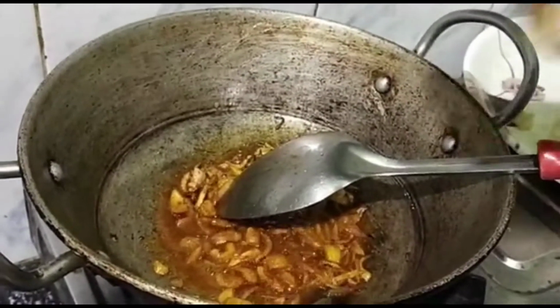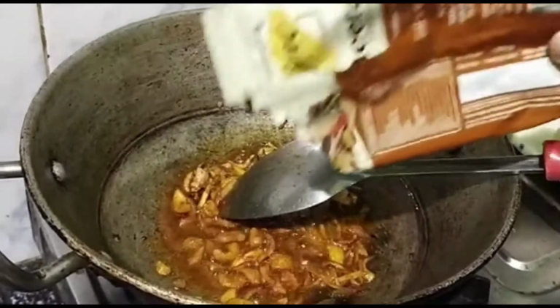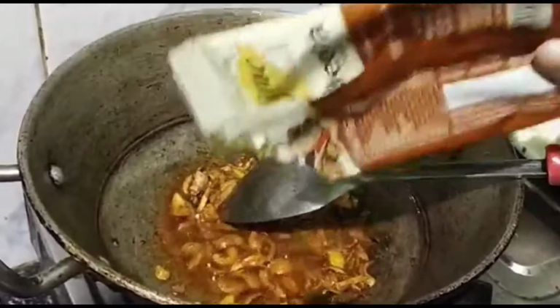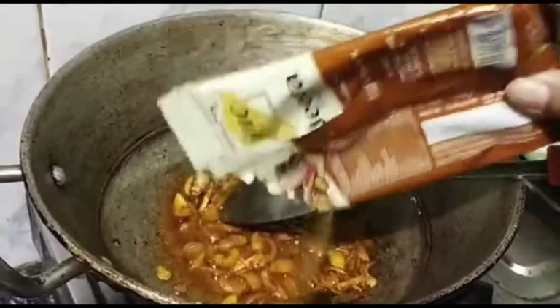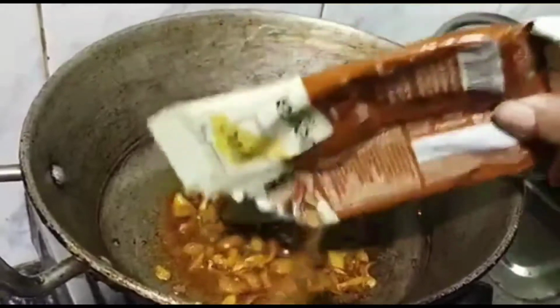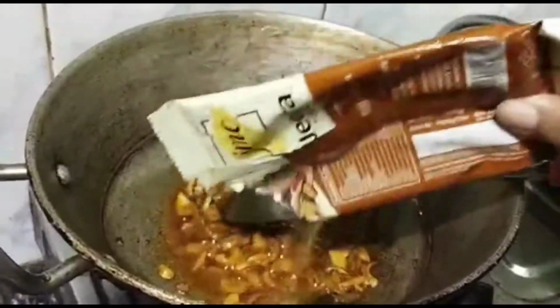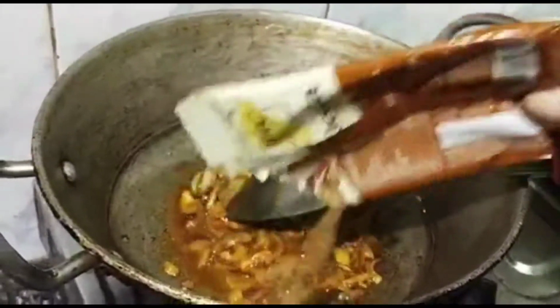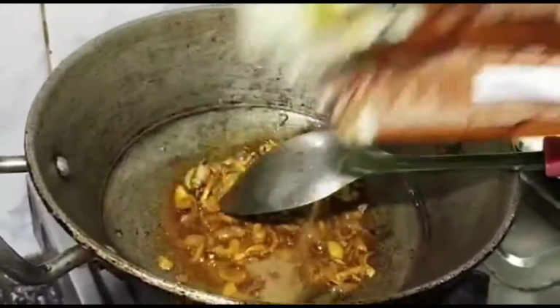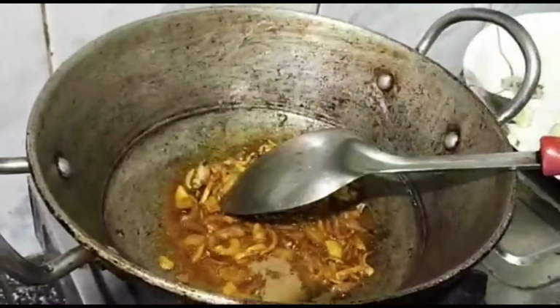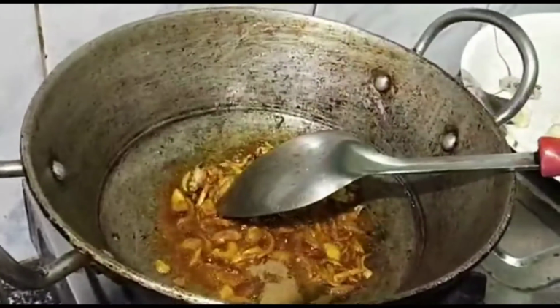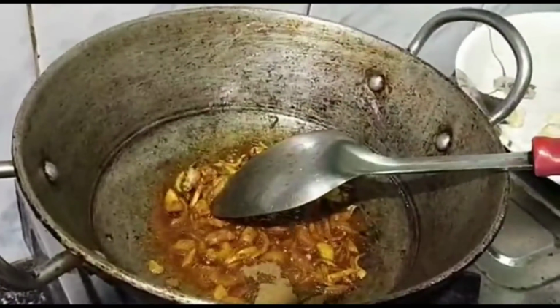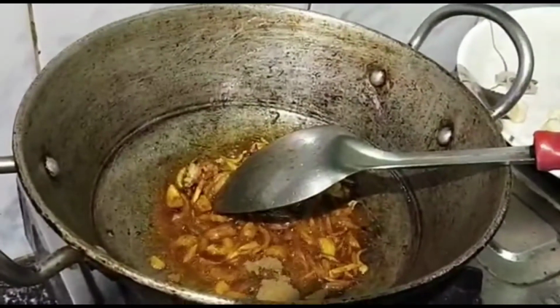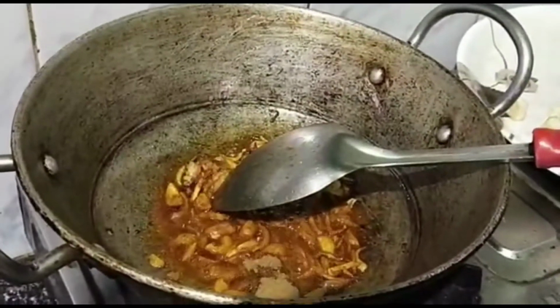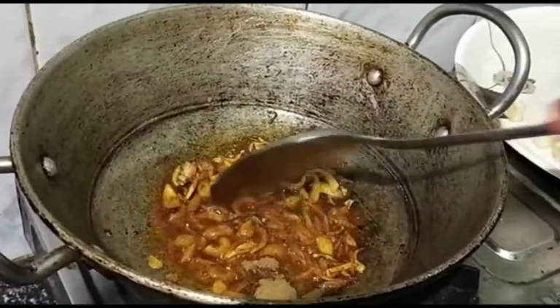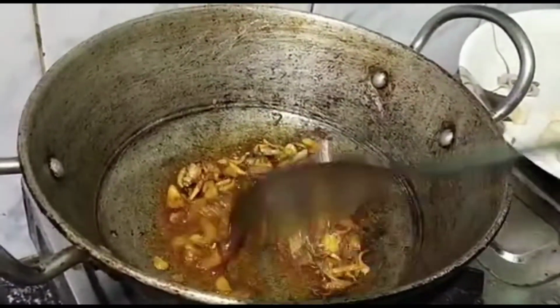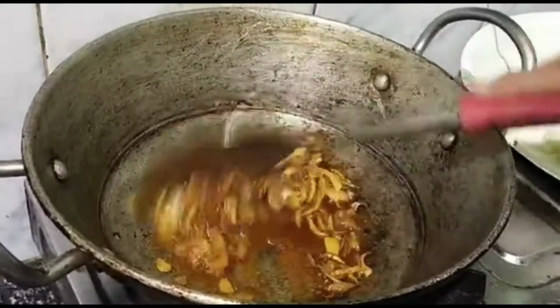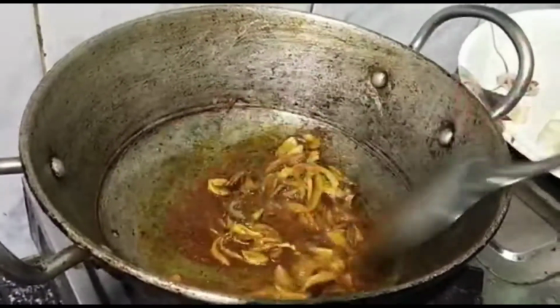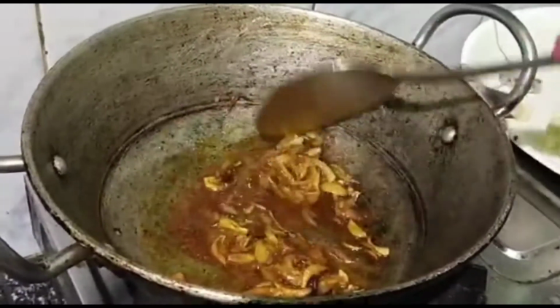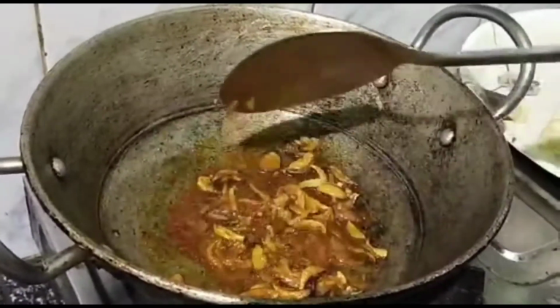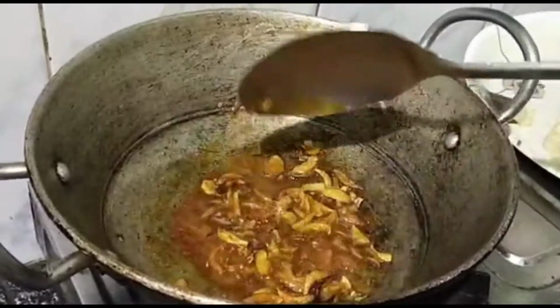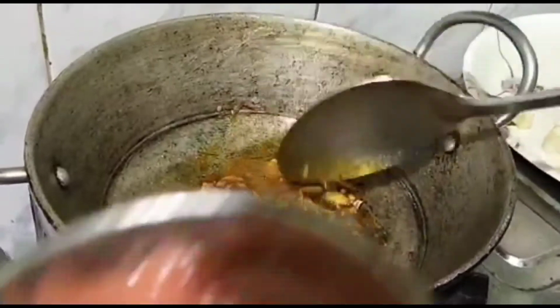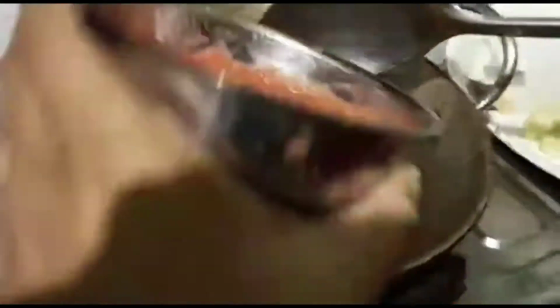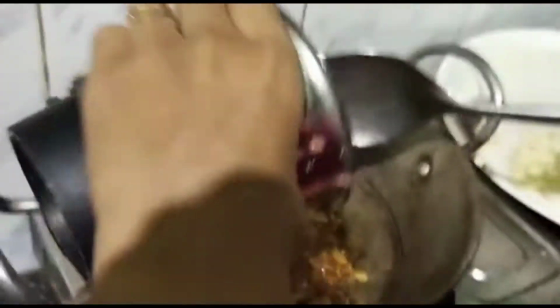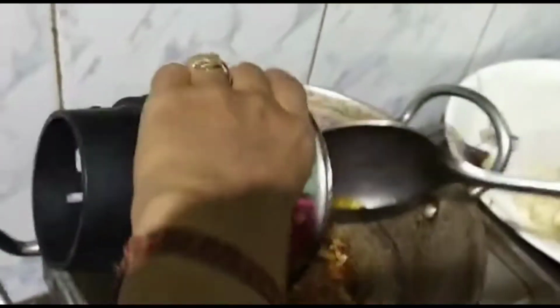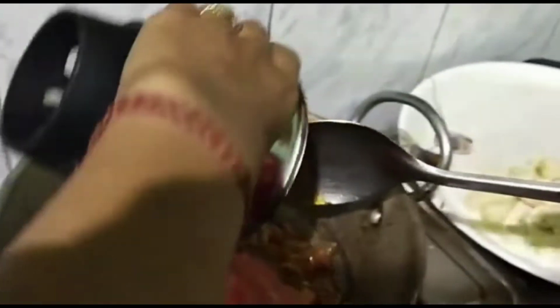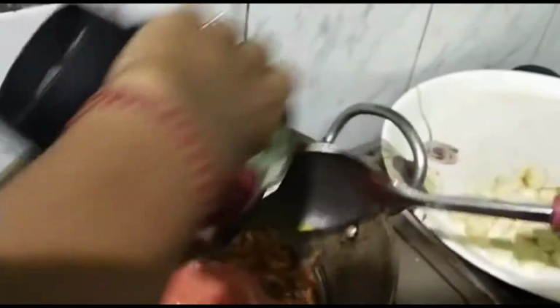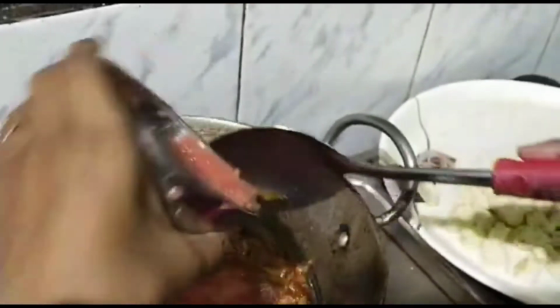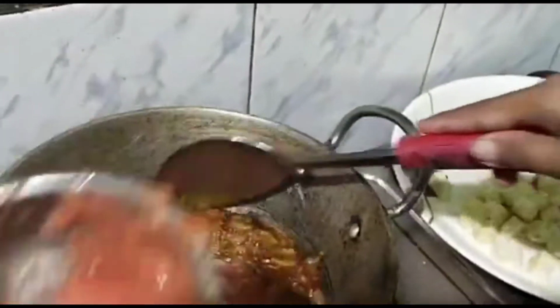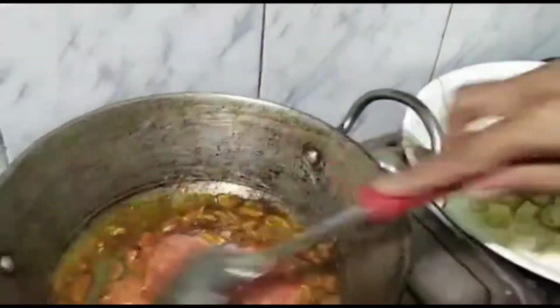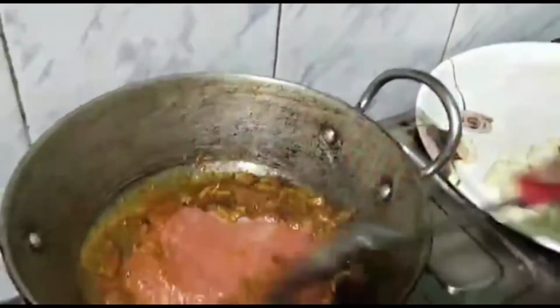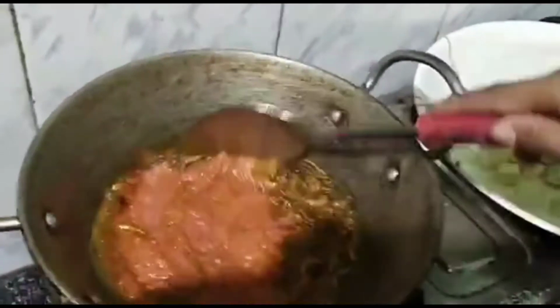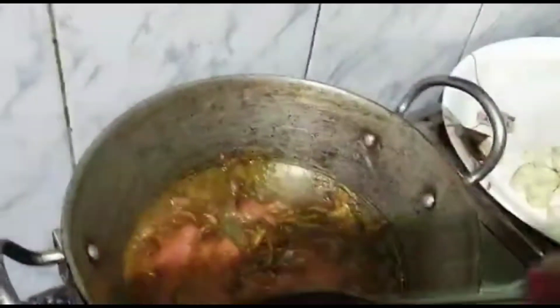Jigah powder. If you want to put the pepper on it, put the pepper on it.